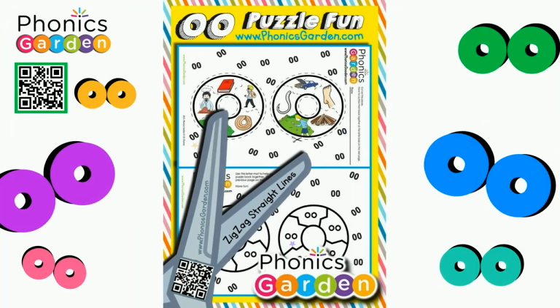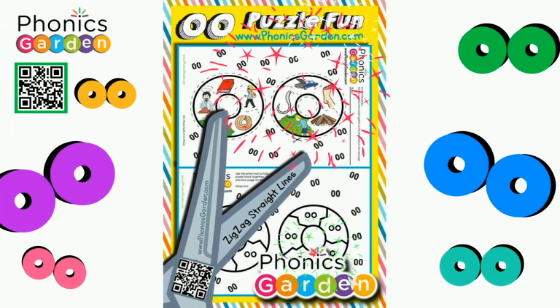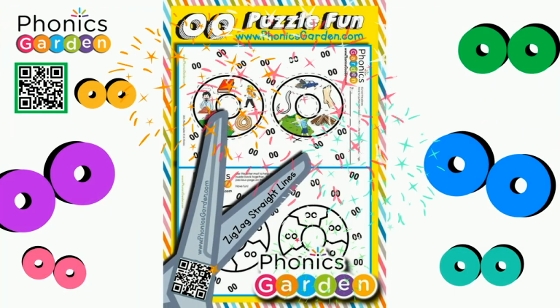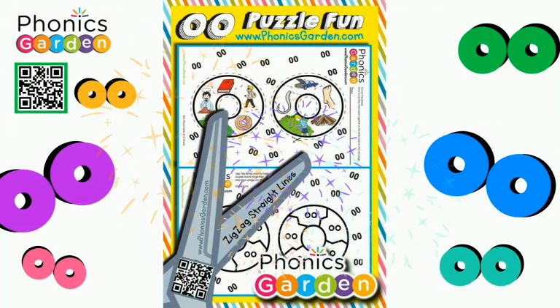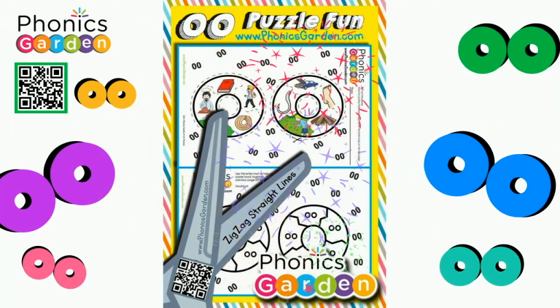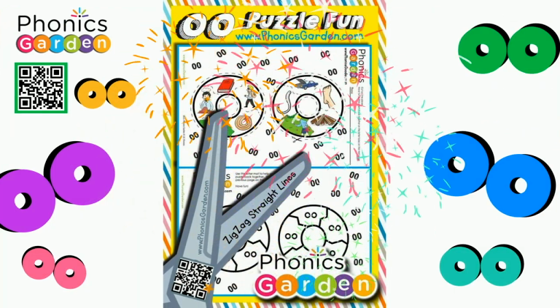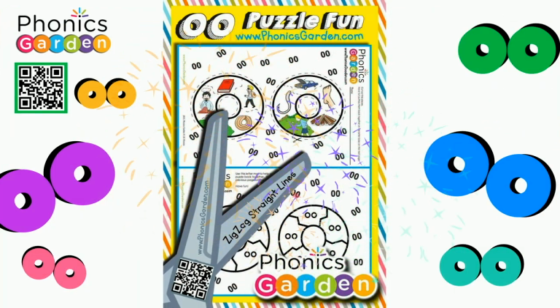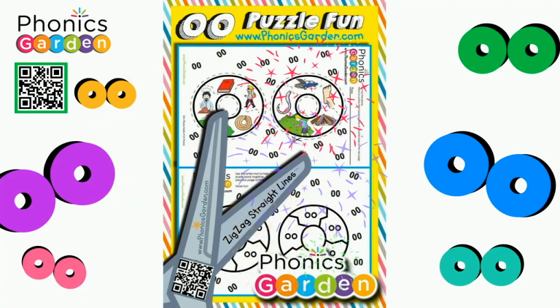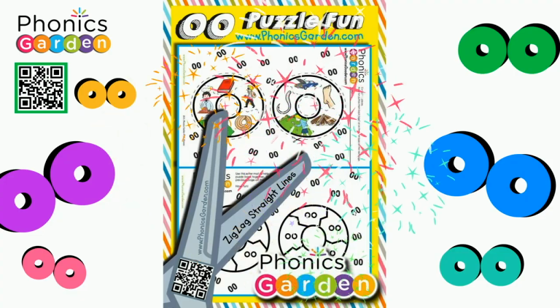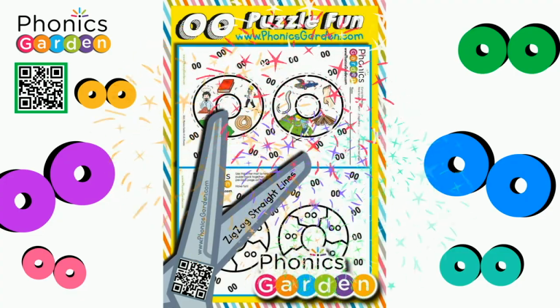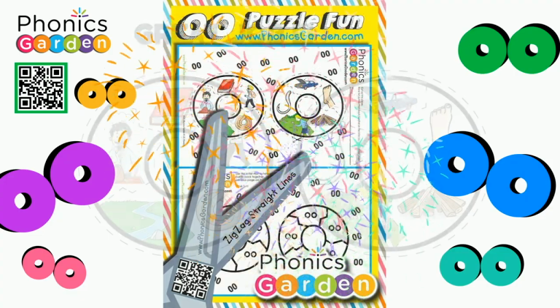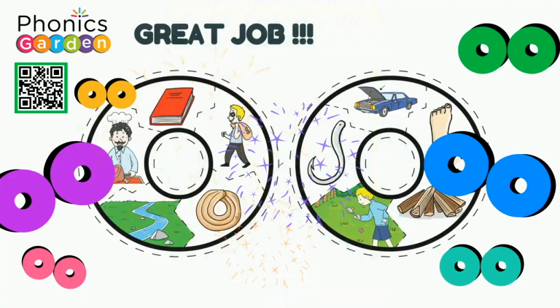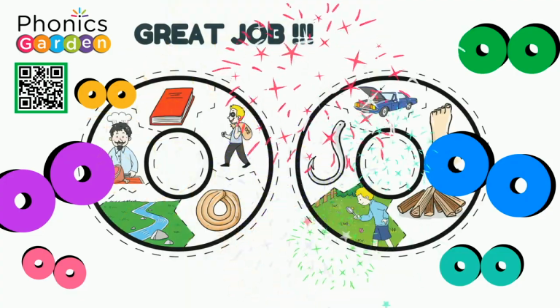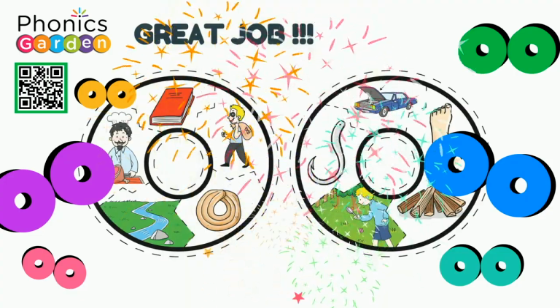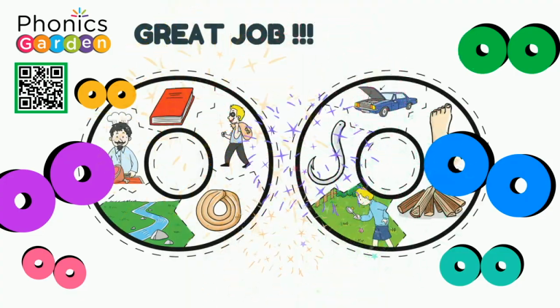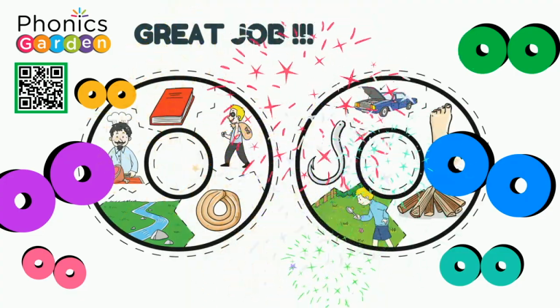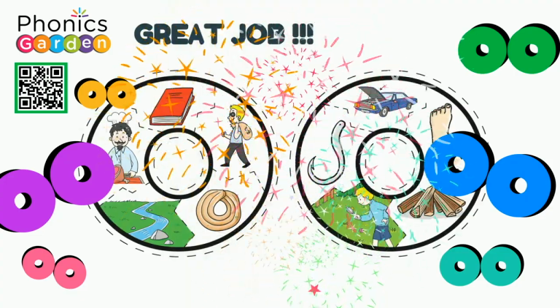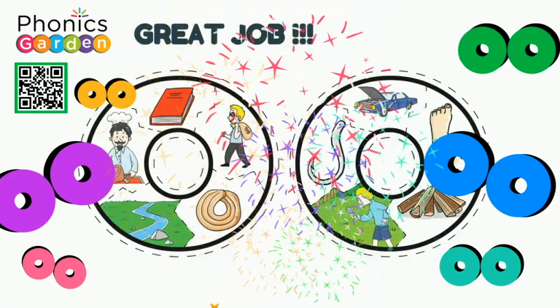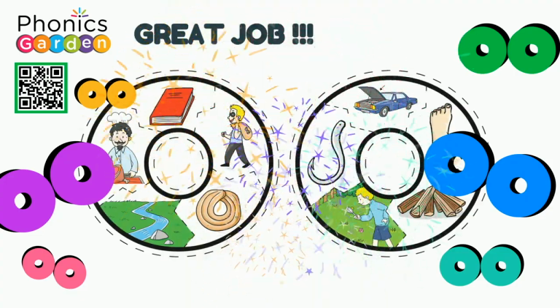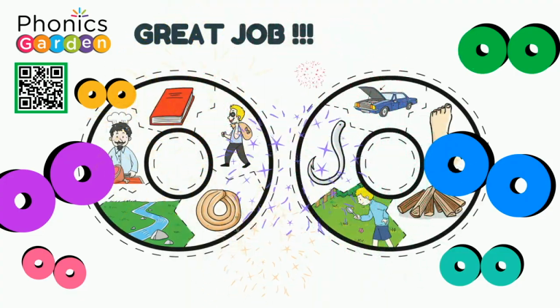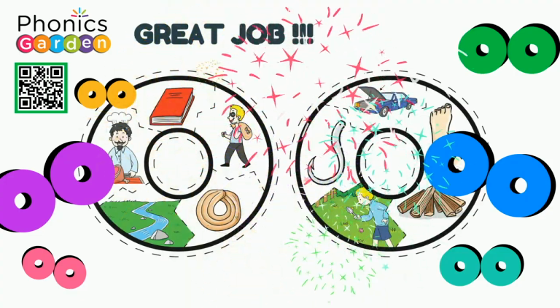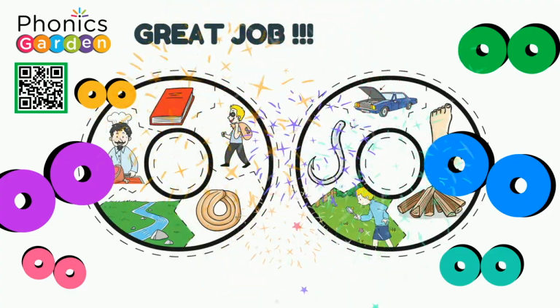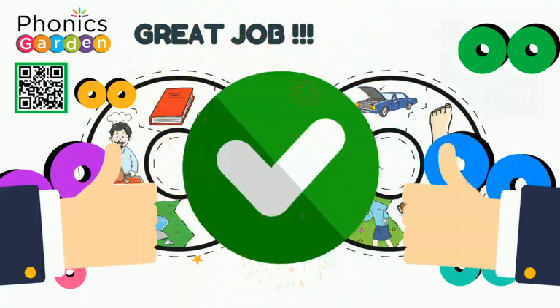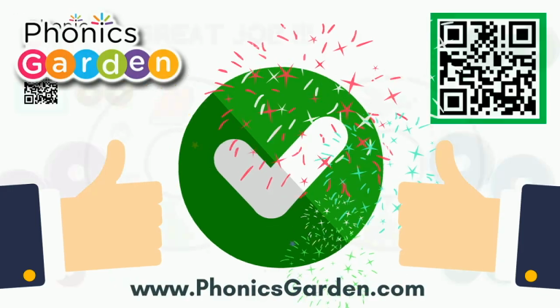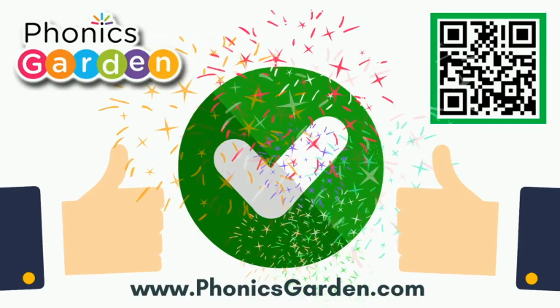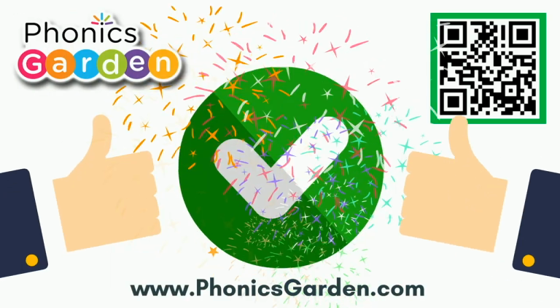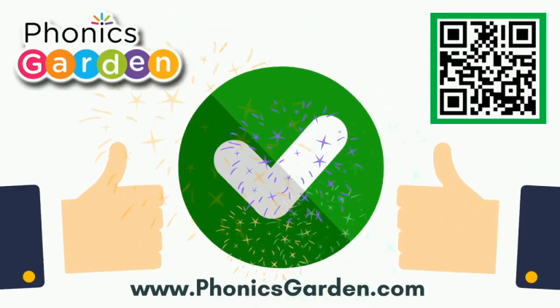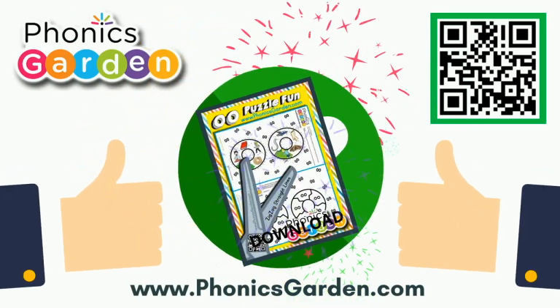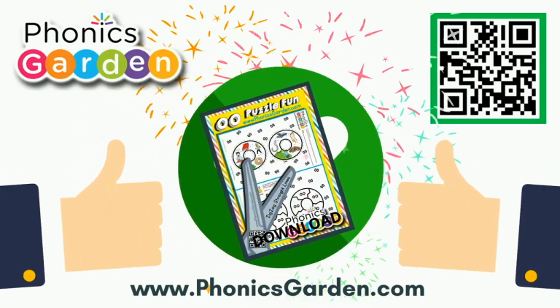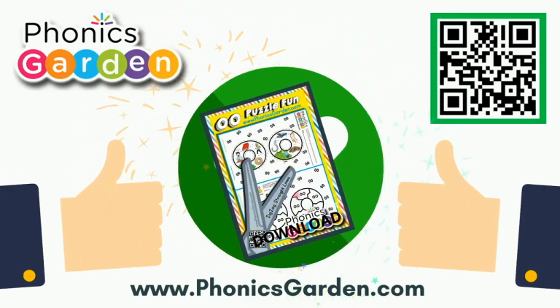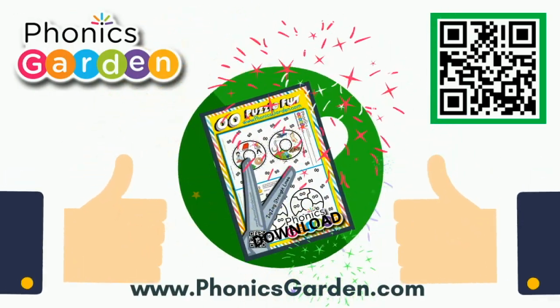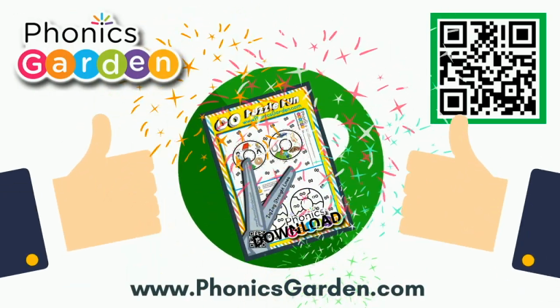Great job! You did it! Go to phonicsgarden.com to download the matching worksheets today.